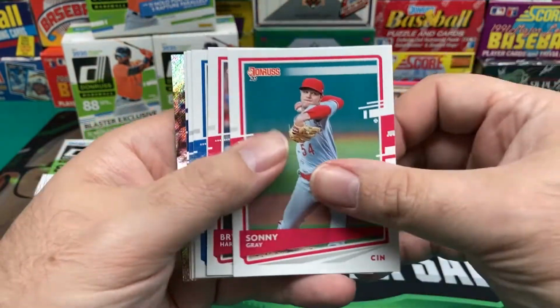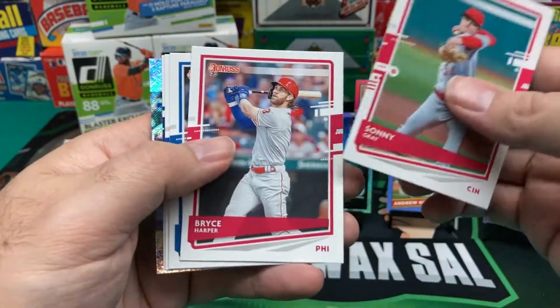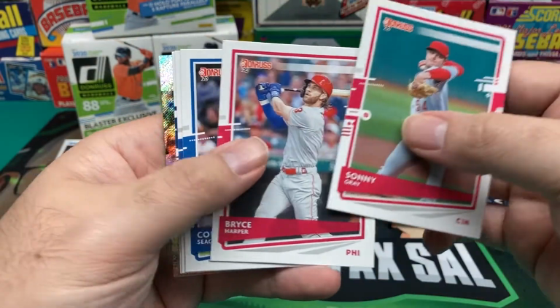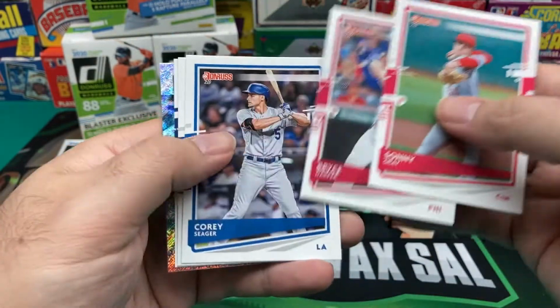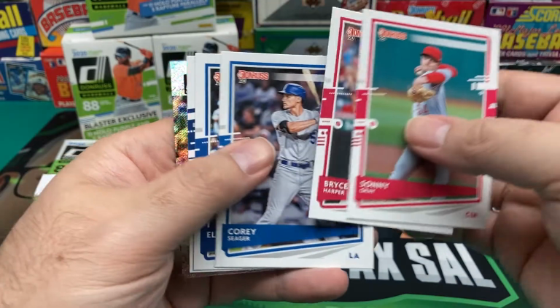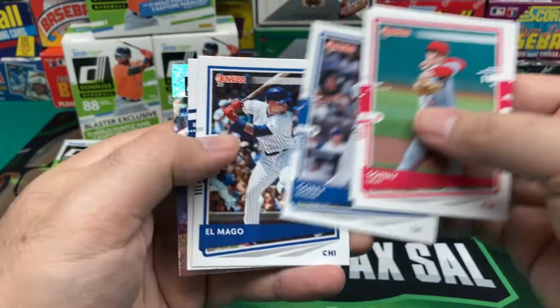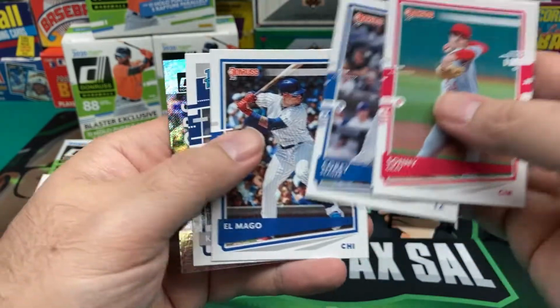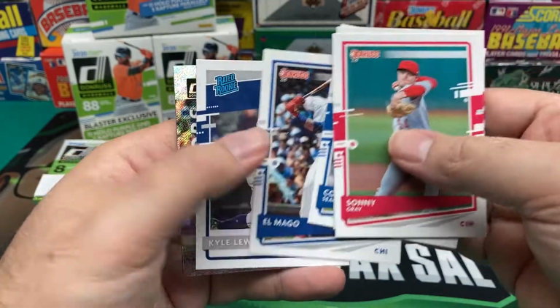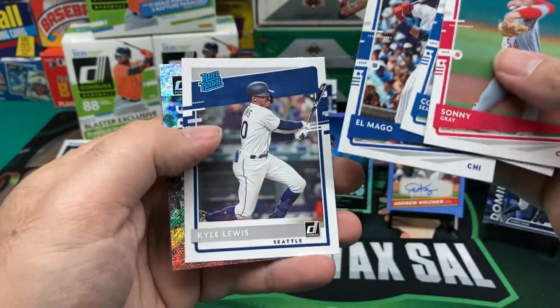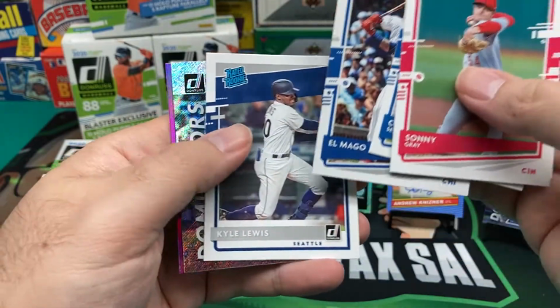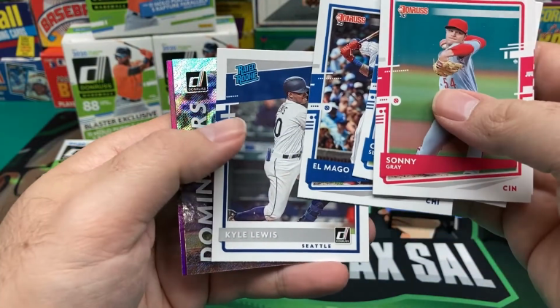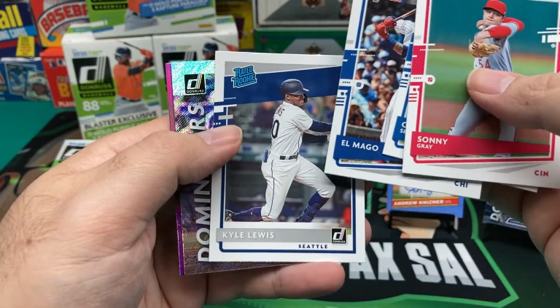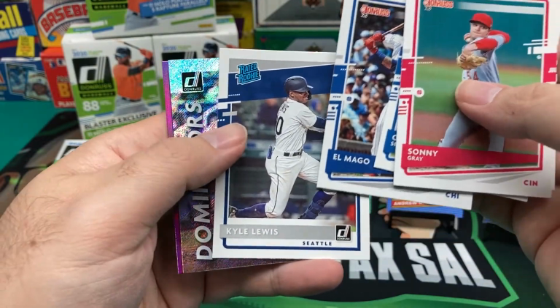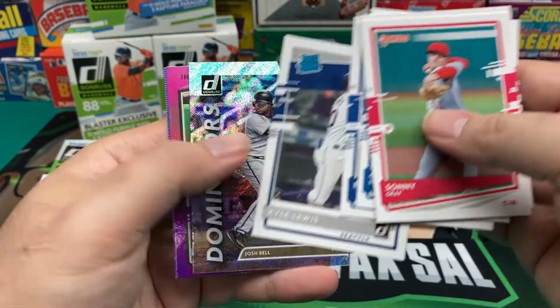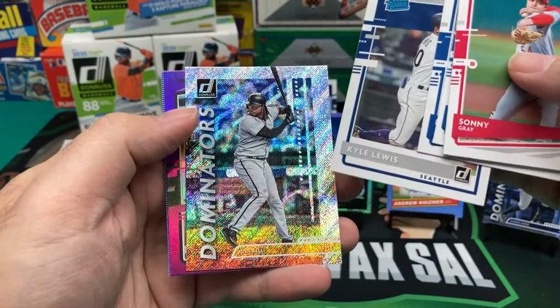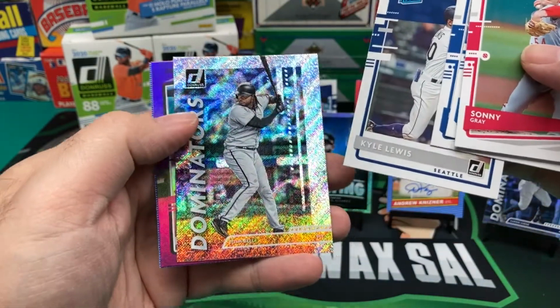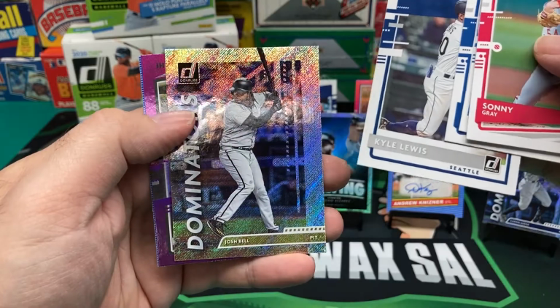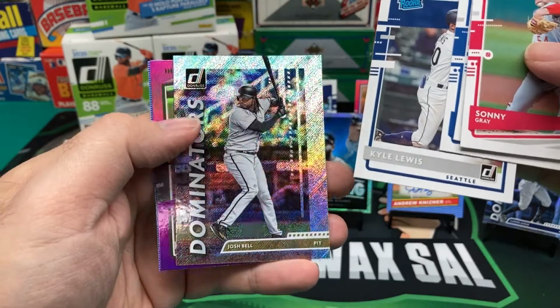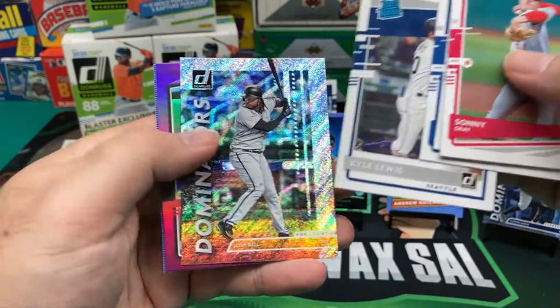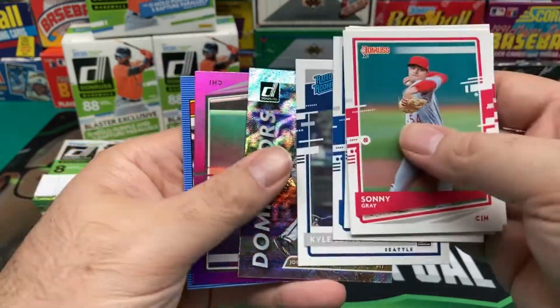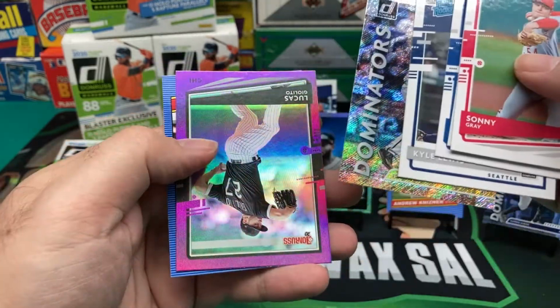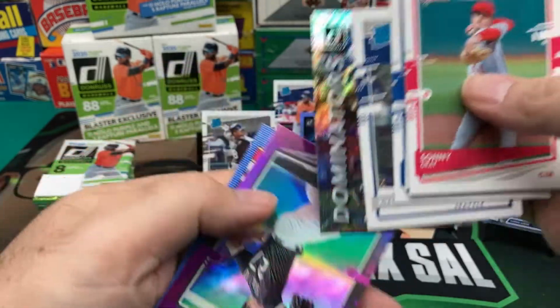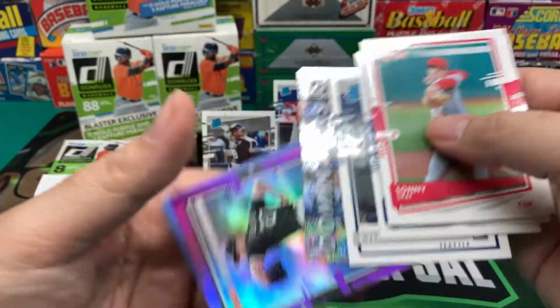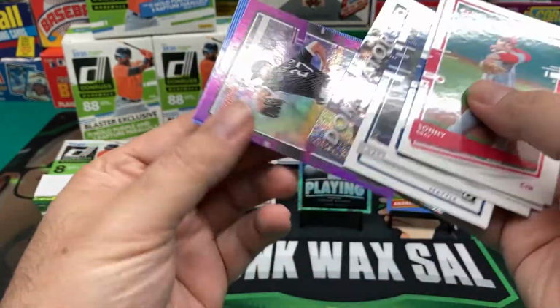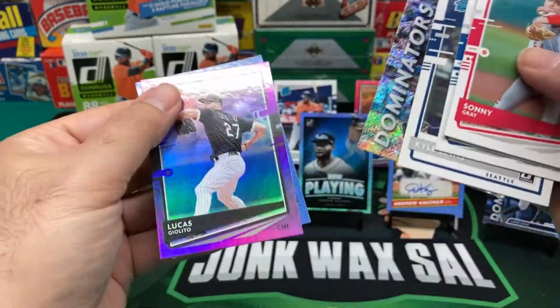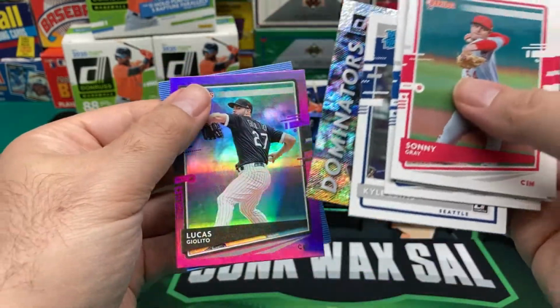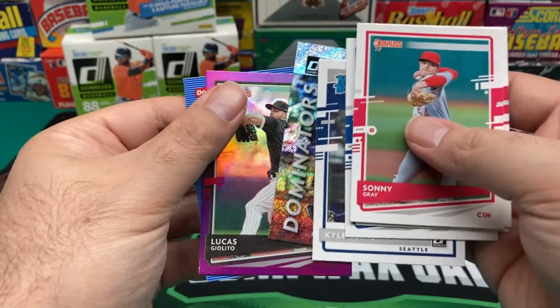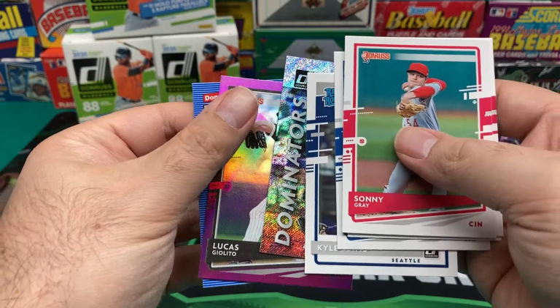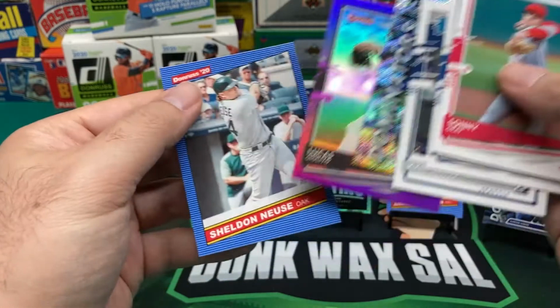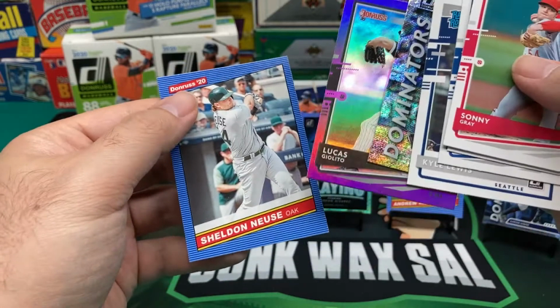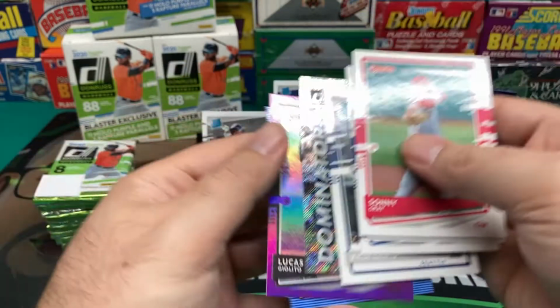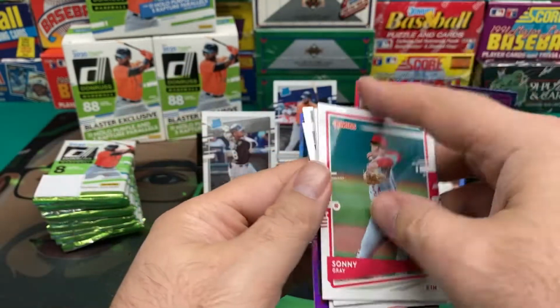Sonny Gray, Bryce Harper, Corey Seager, El Mago, Kyle Lewis Rated Rookie, Josh Bell Dominators, Hollow Purple, Lucas Giolito, and Sheldon Neuse. Oh look — manufactured patch from somewhere.